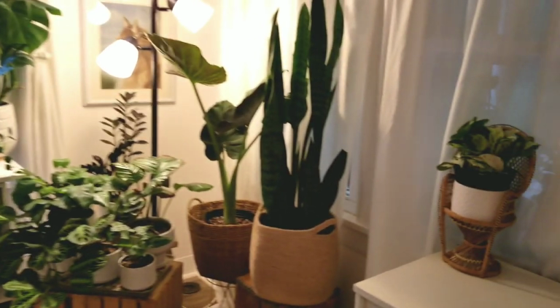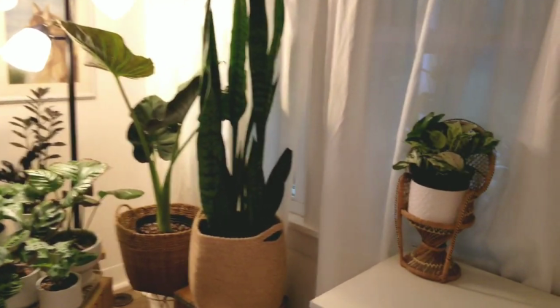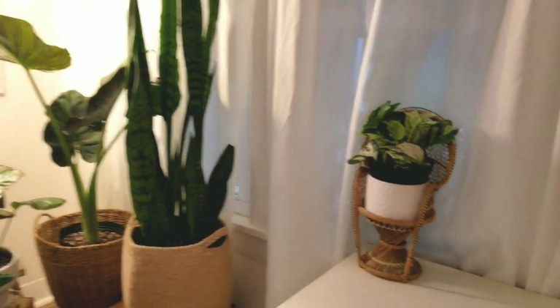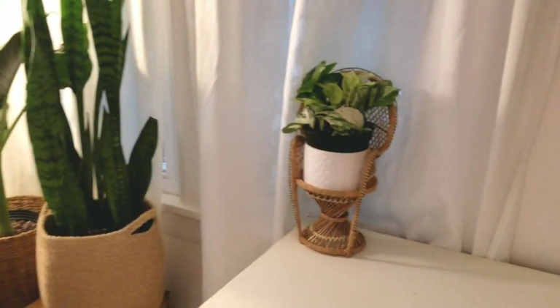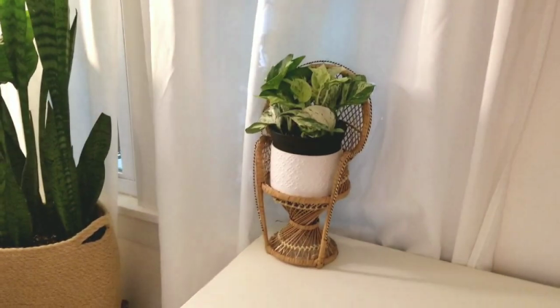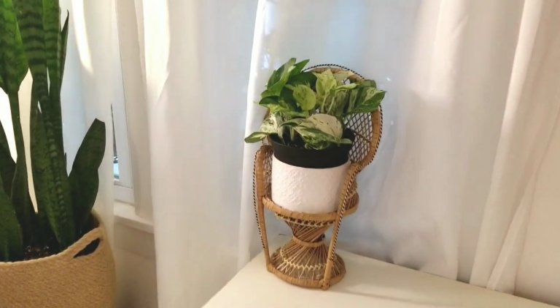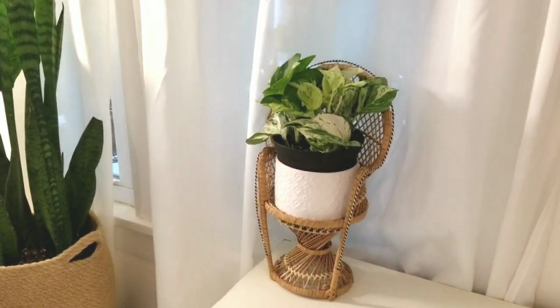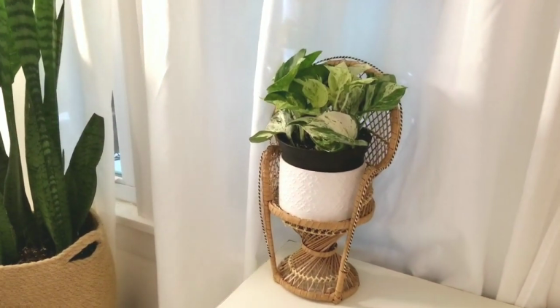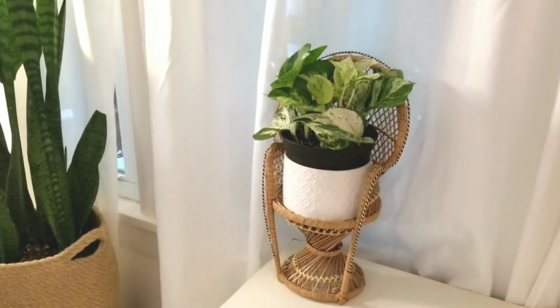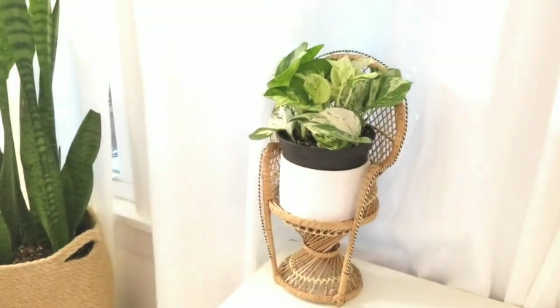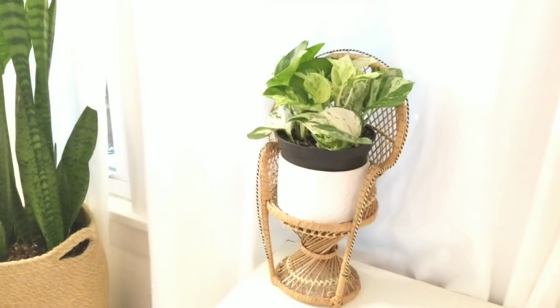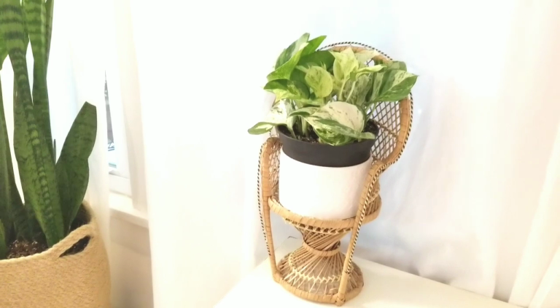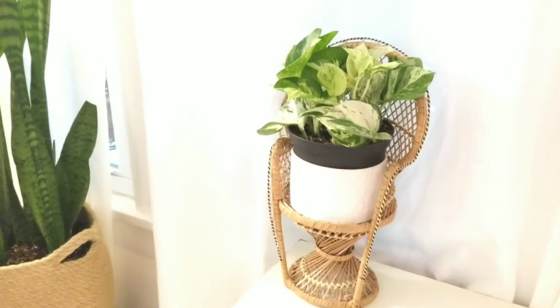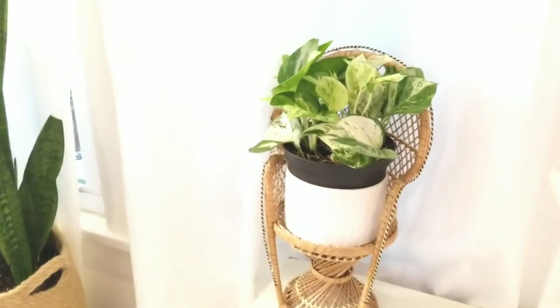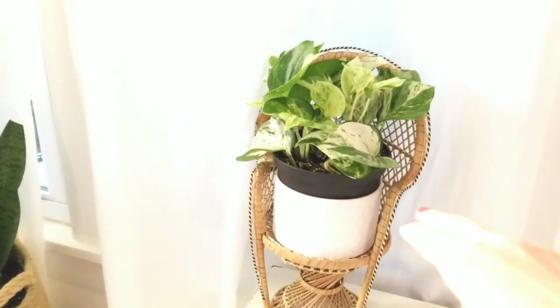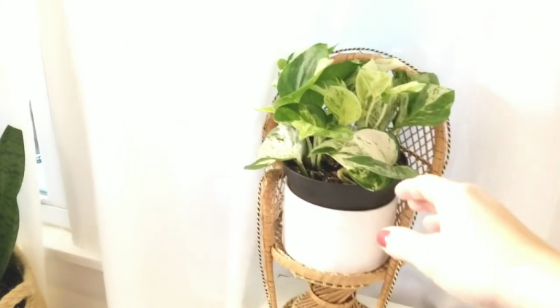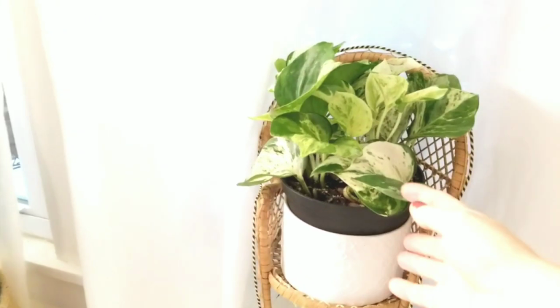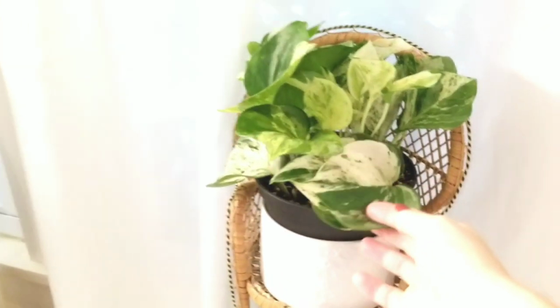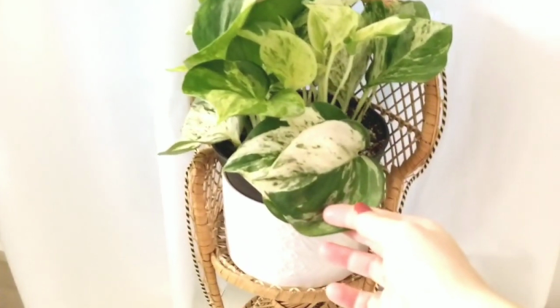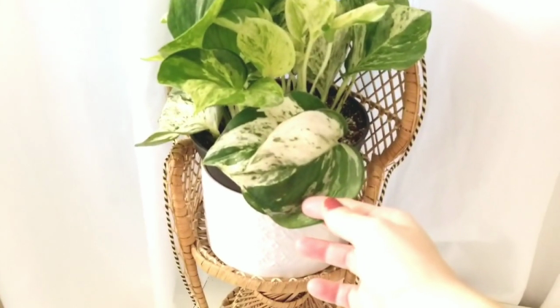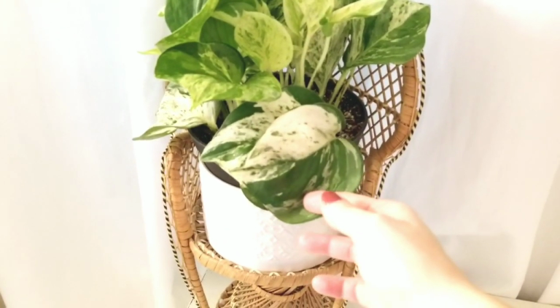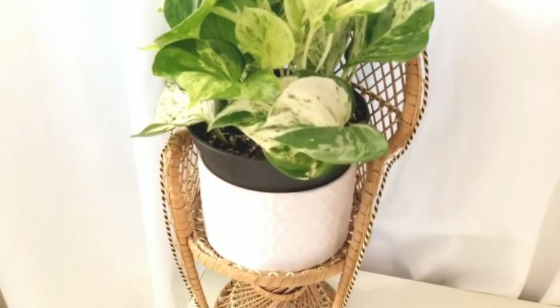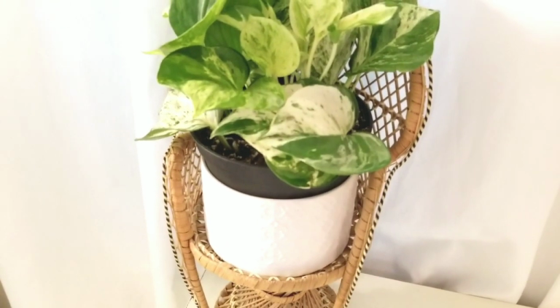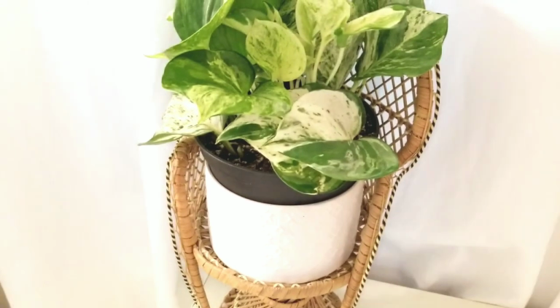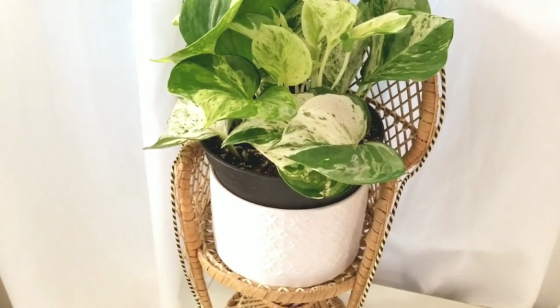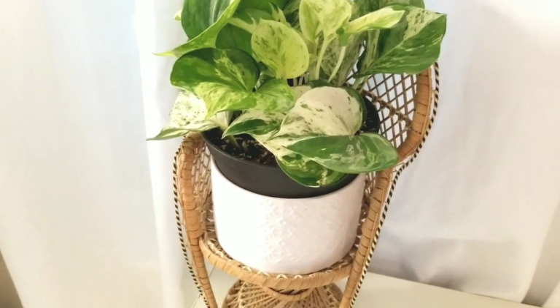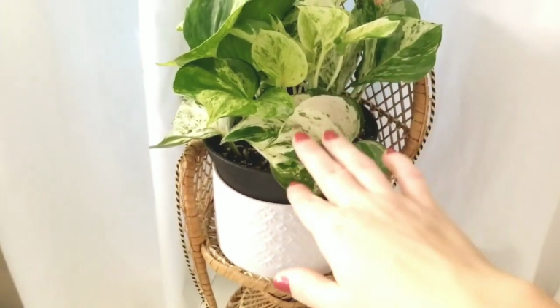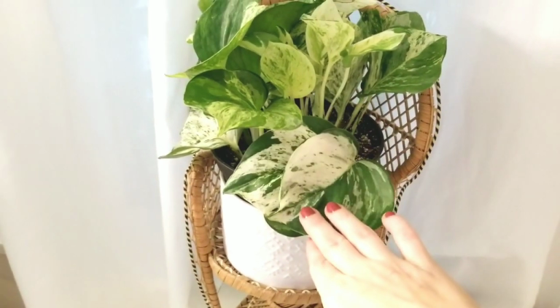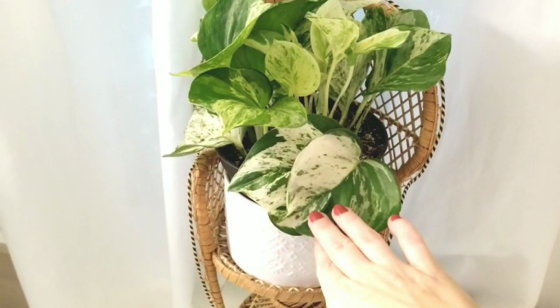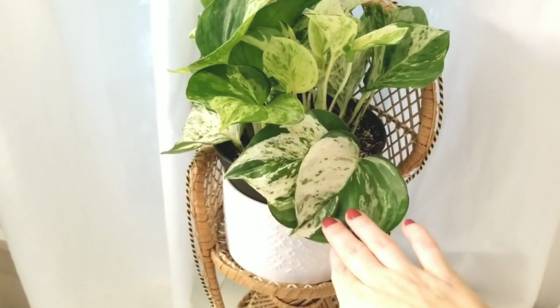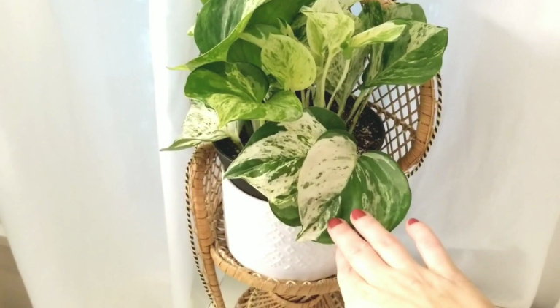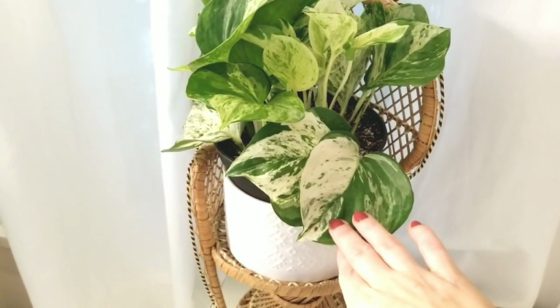This is new — this is a plant chair that I found for free, and this is a Manjula pothos that I picked up at Walmart pretty recently. This is two plants planted in the same pot.